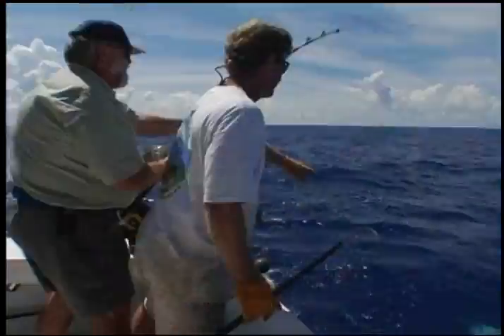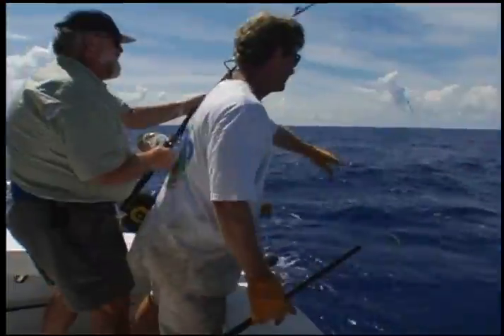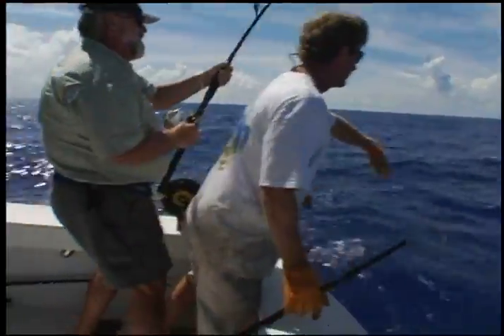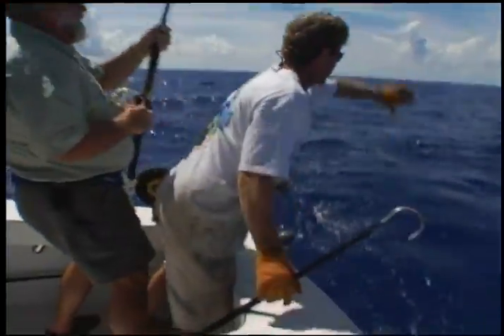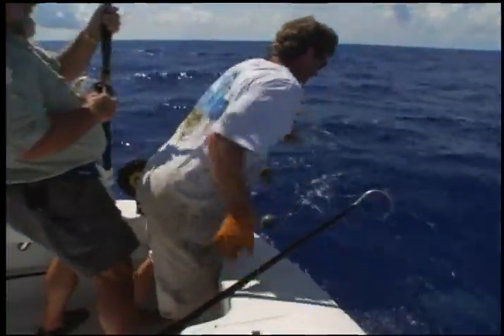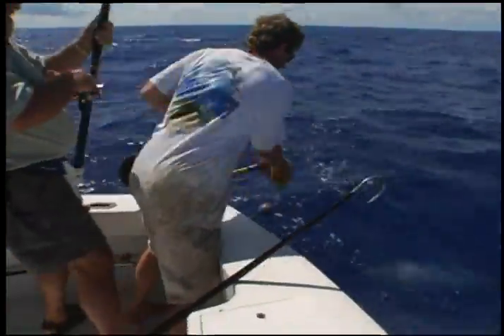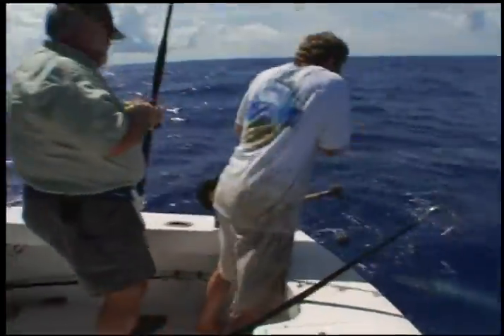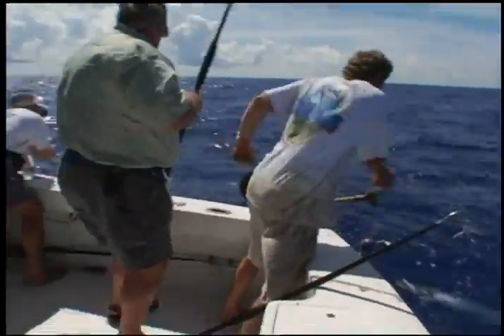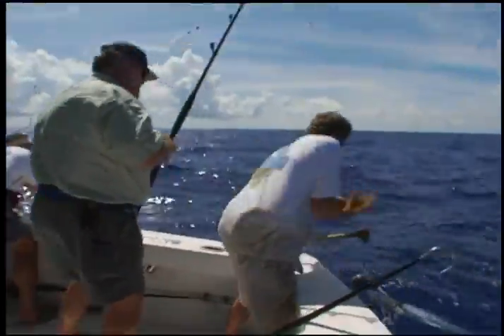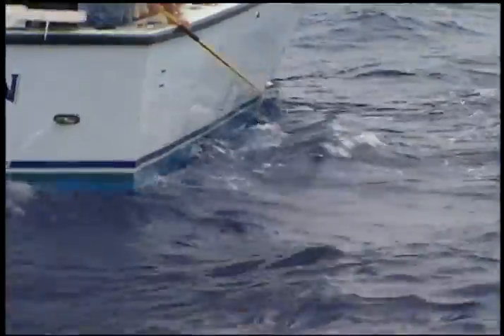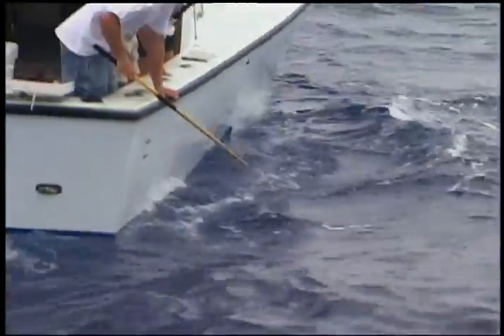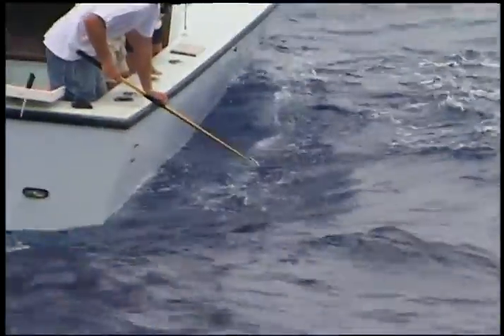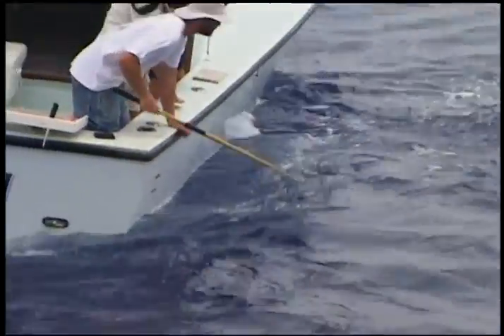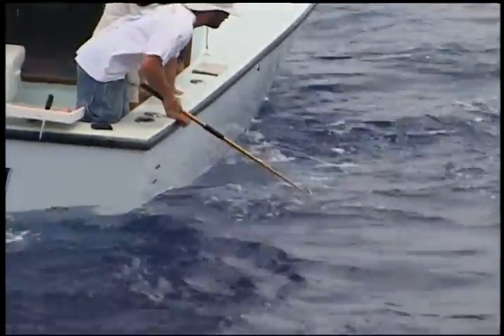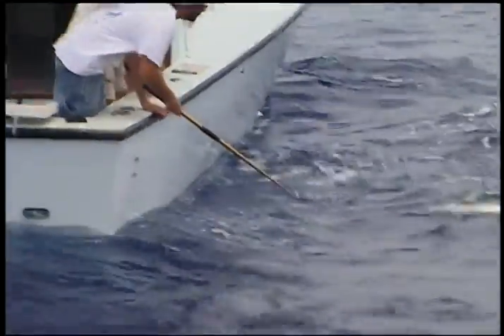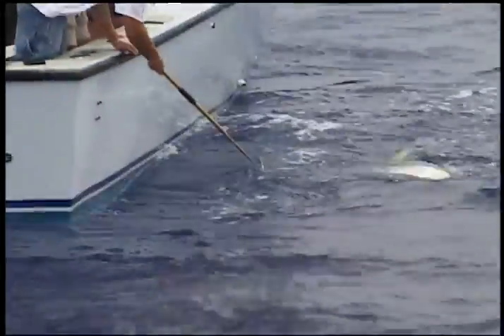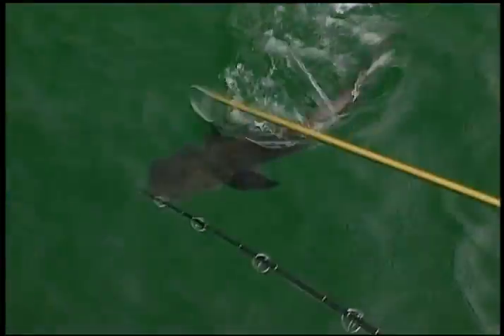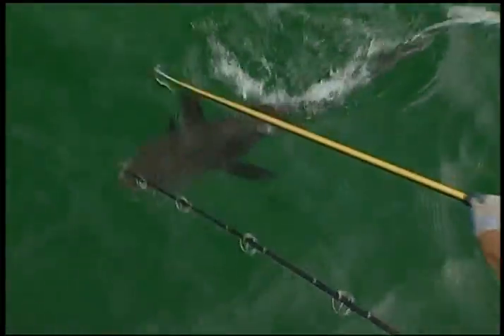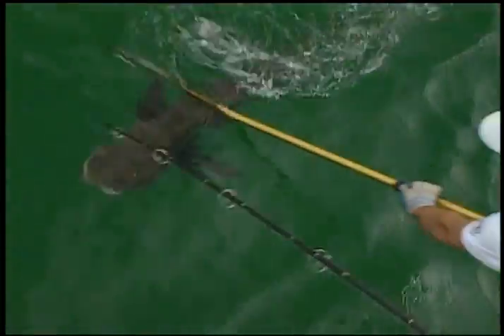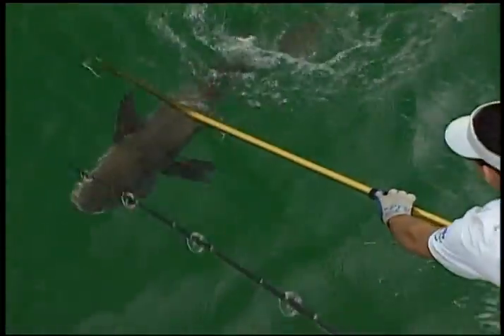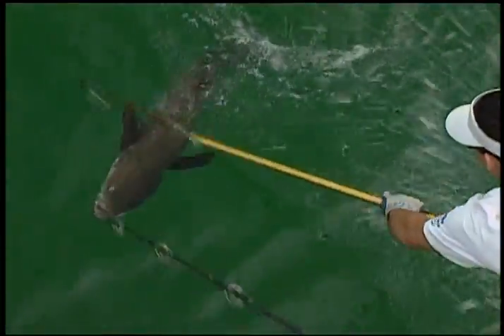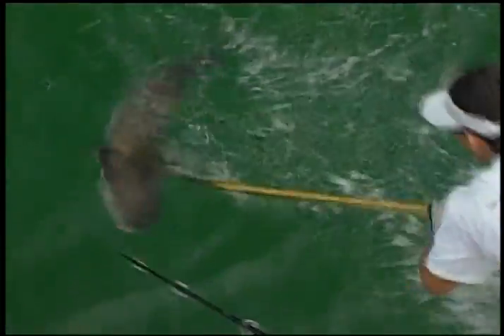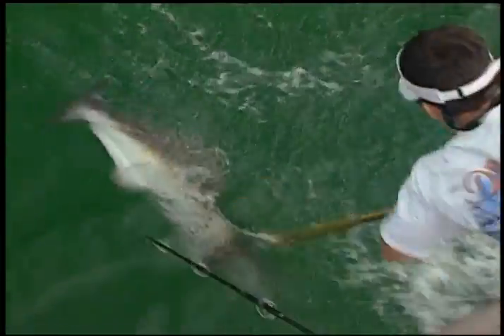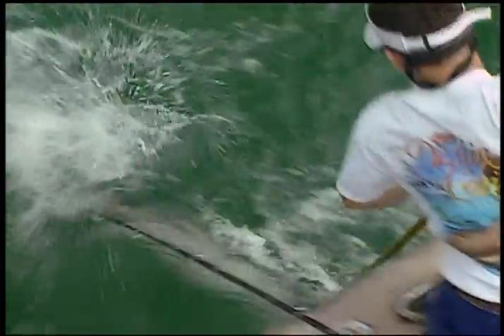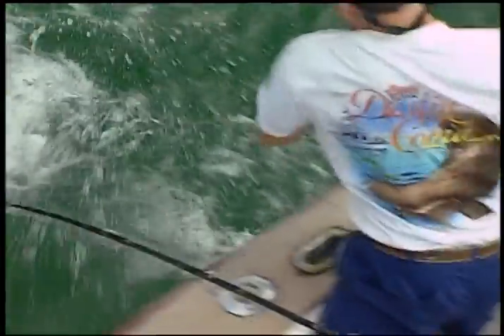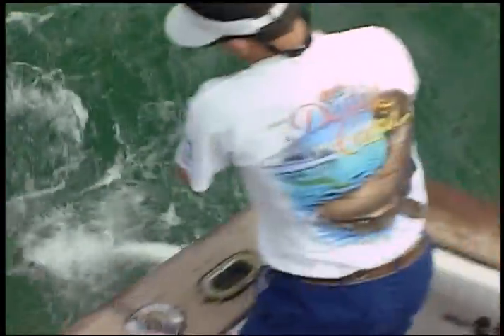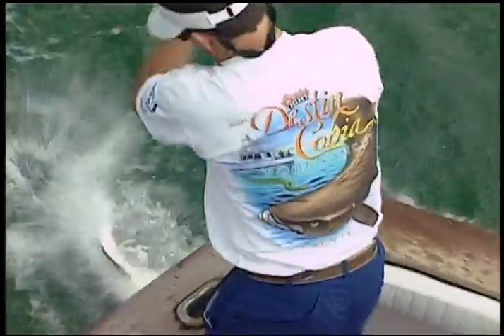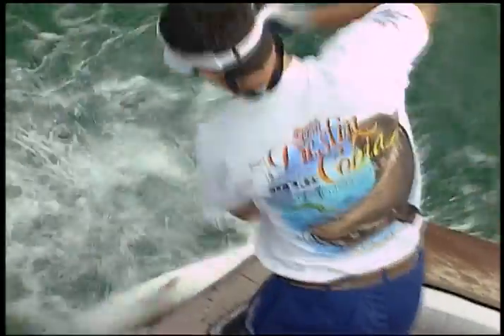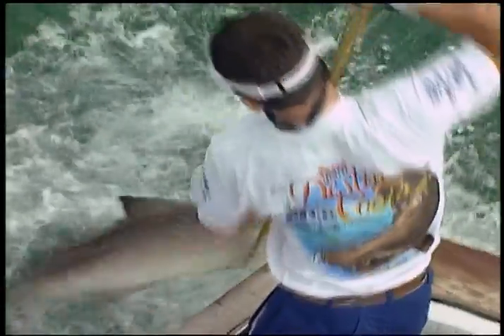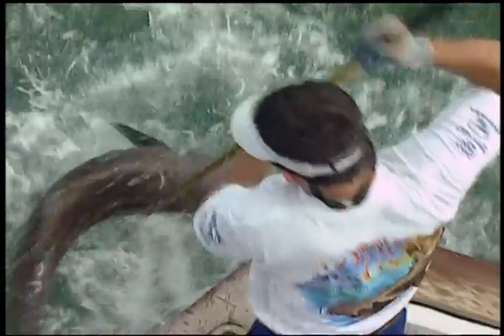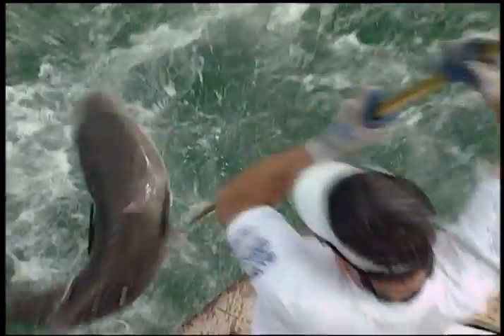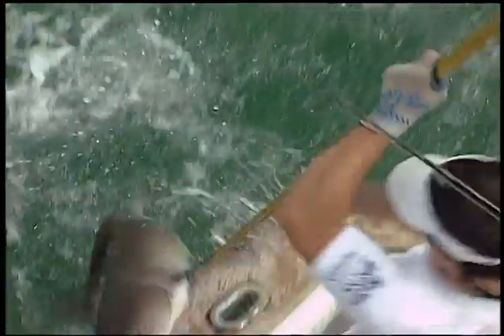To properly gaff a fish, first control the leader. Prepare to gaff behind the fishing line. Using smooth movements, plant the gaff into the fish's shoulder, behind the head but in front of the dorsal.